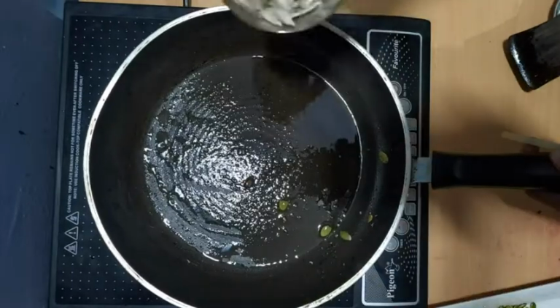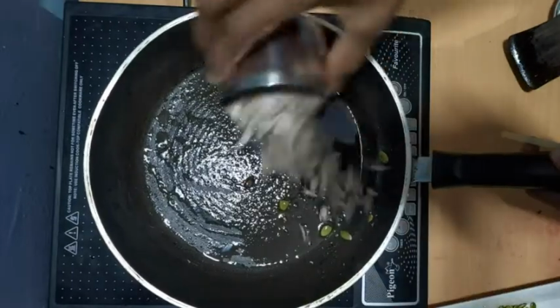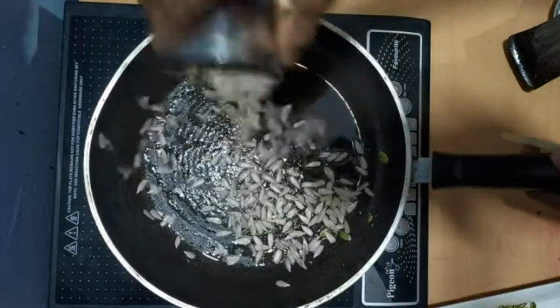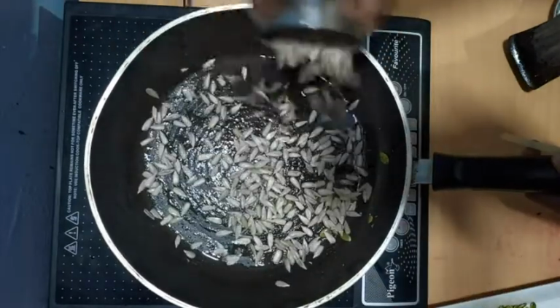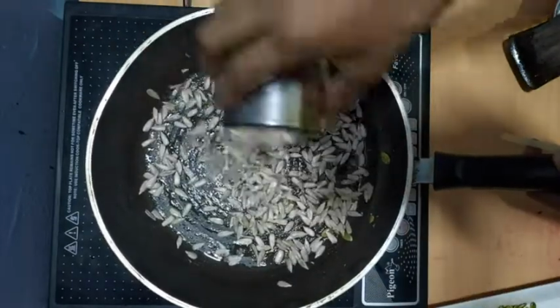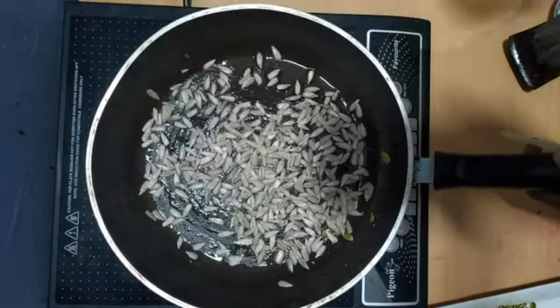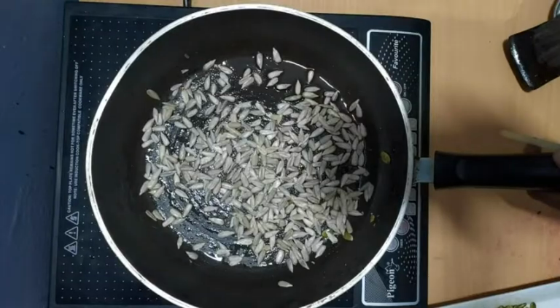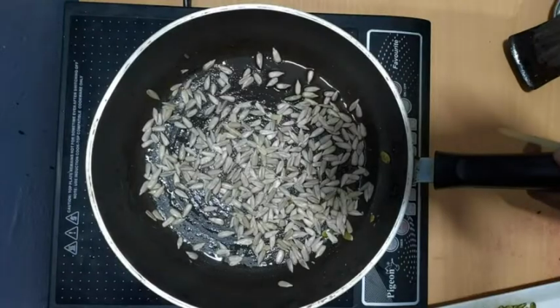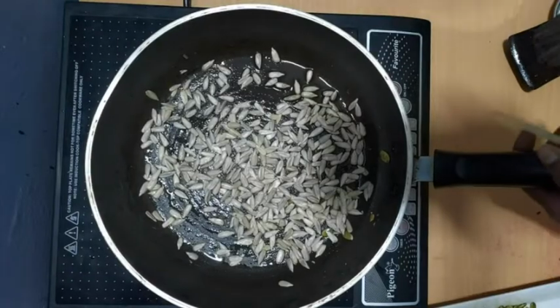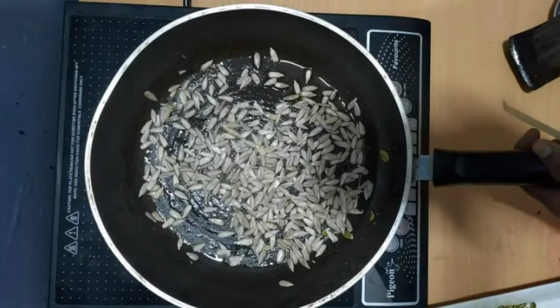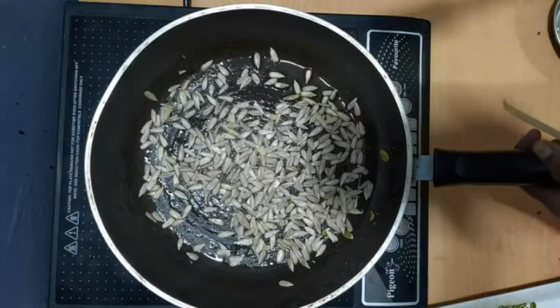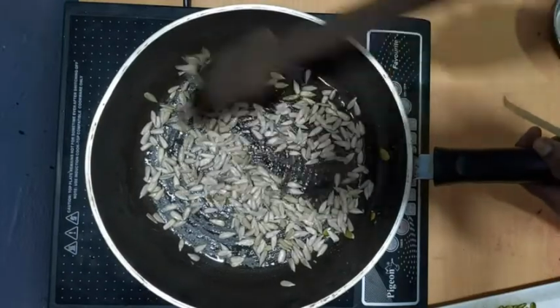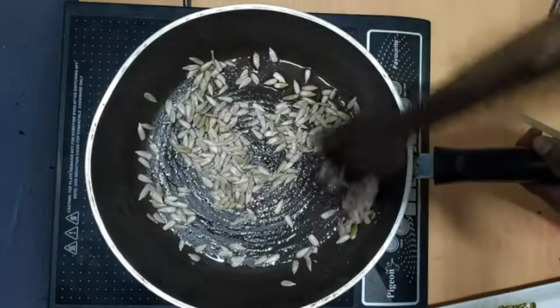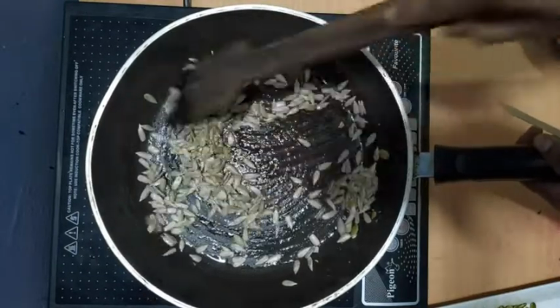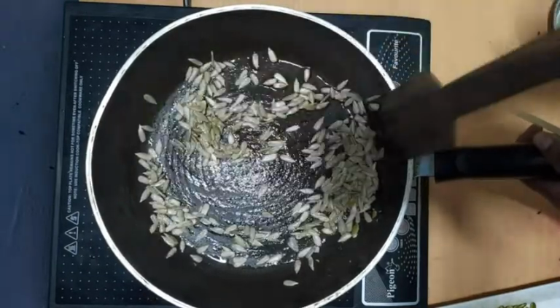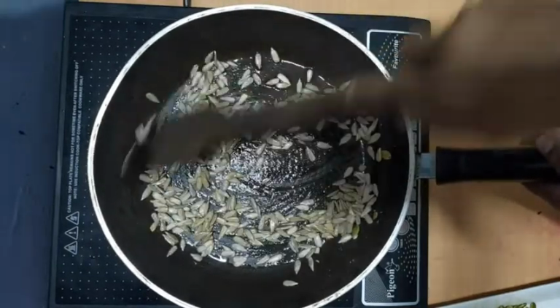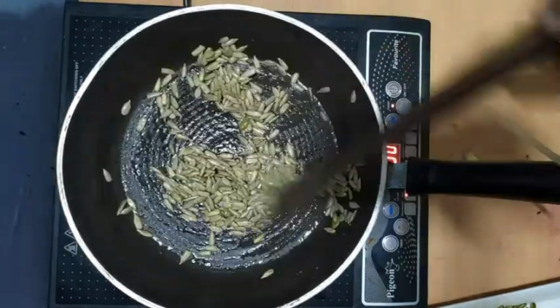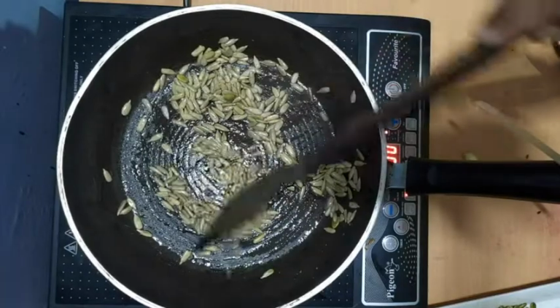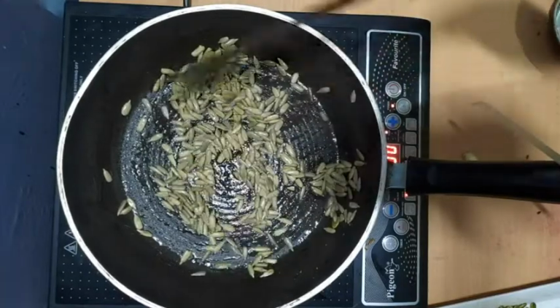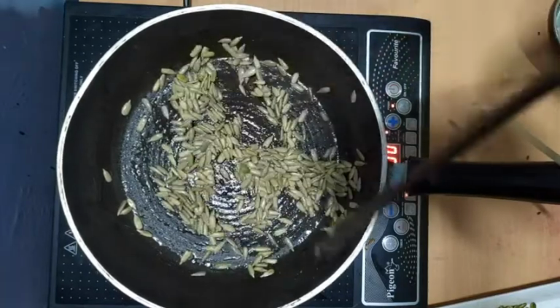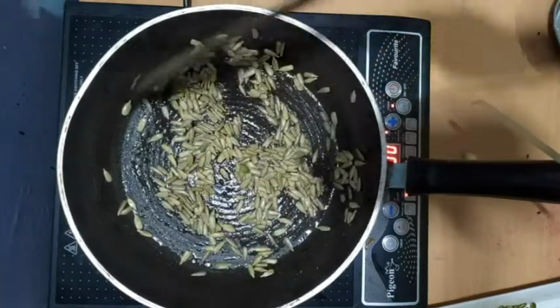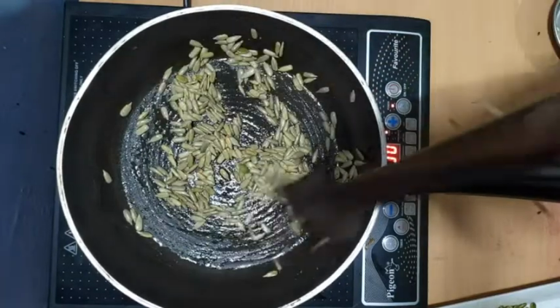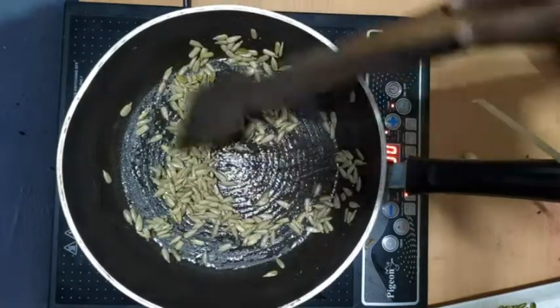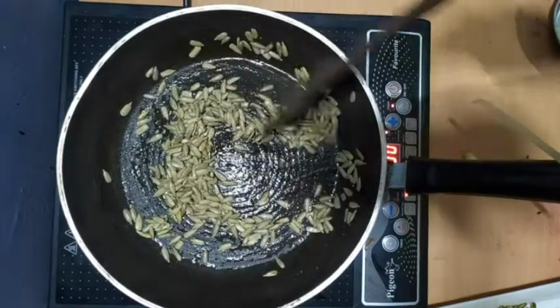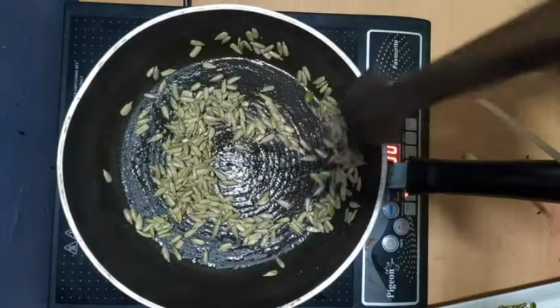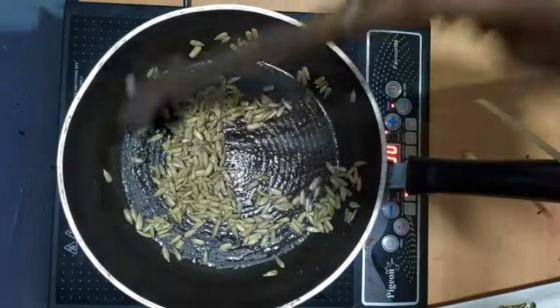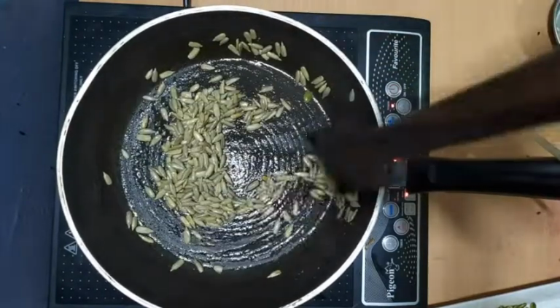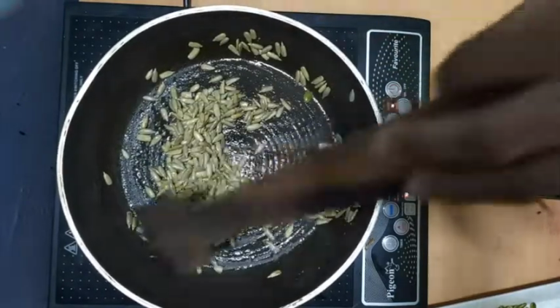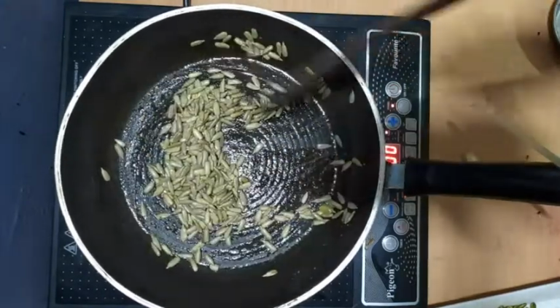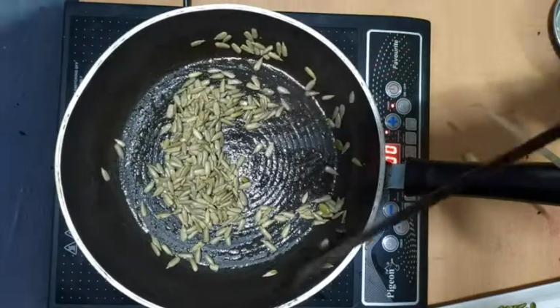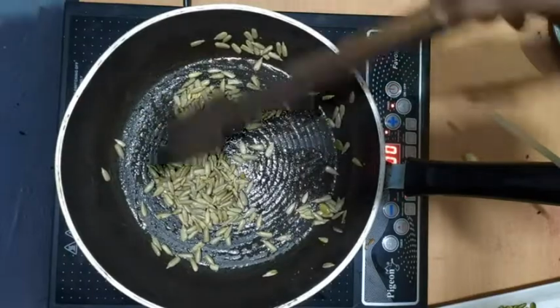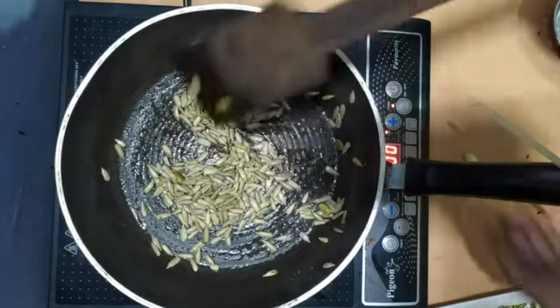We'll fry it in our pan. We'll fry it in the pan. This is the pan. Let's fry it in the pan.